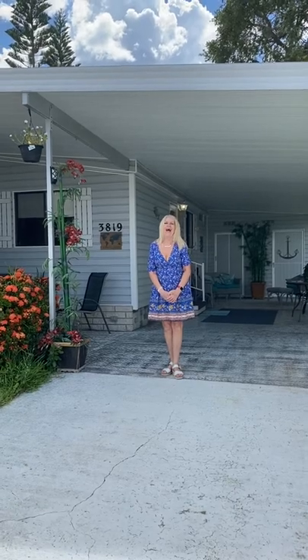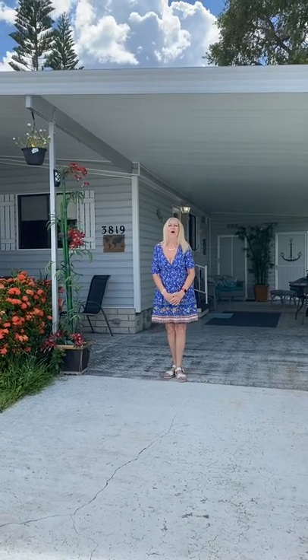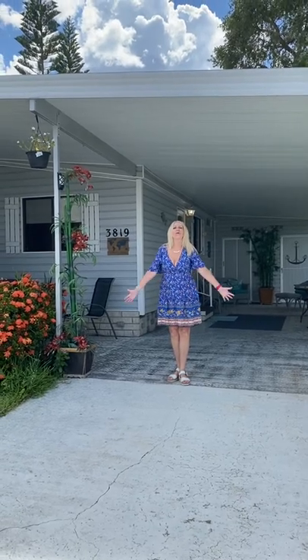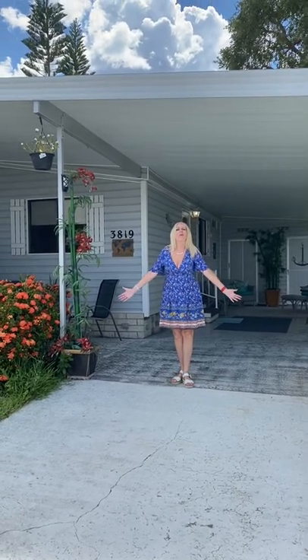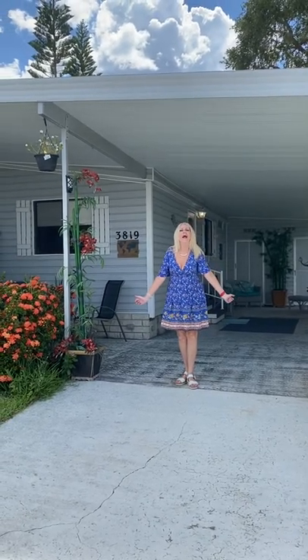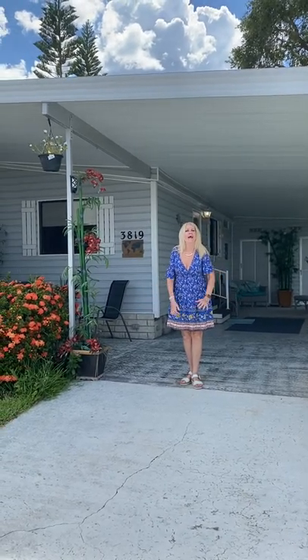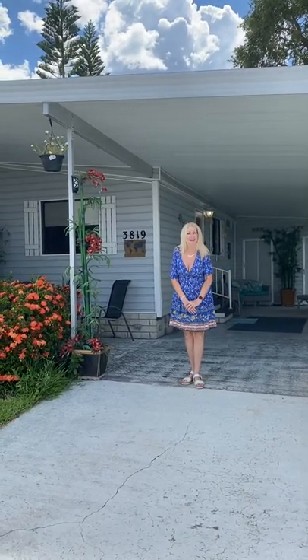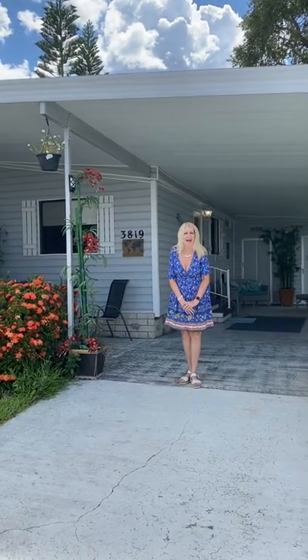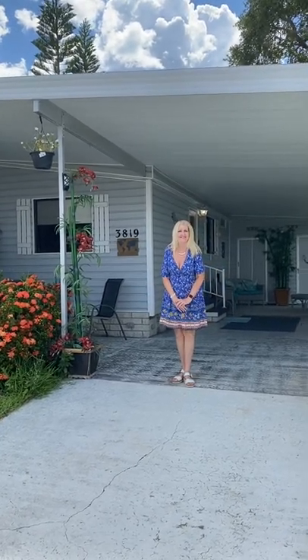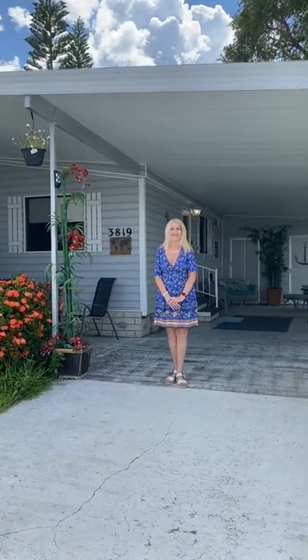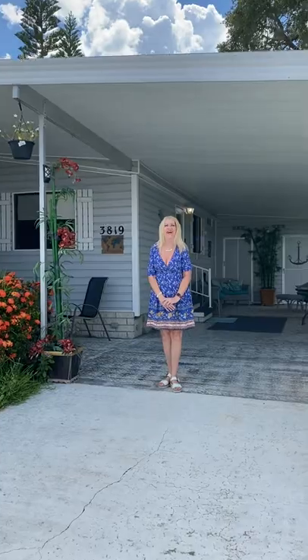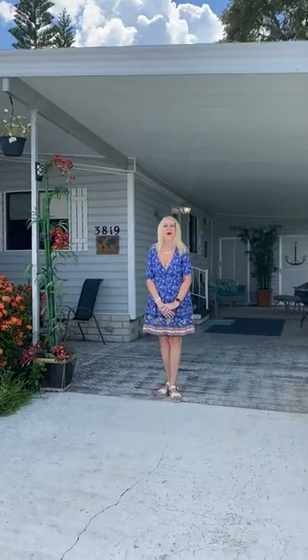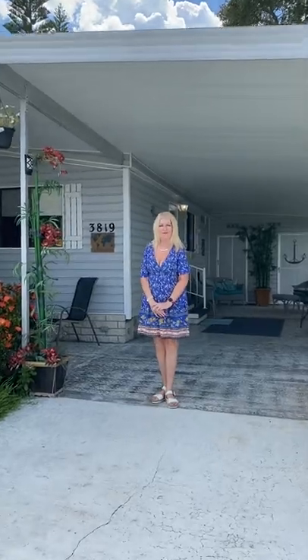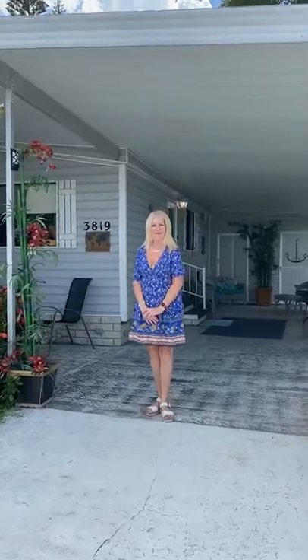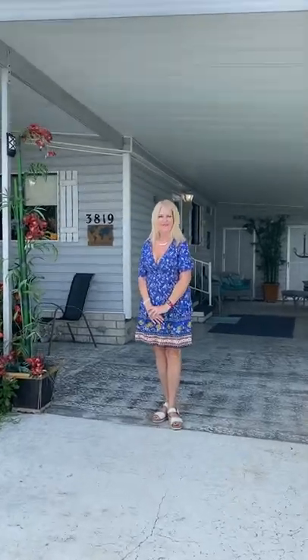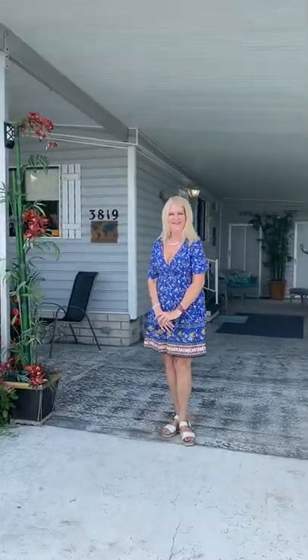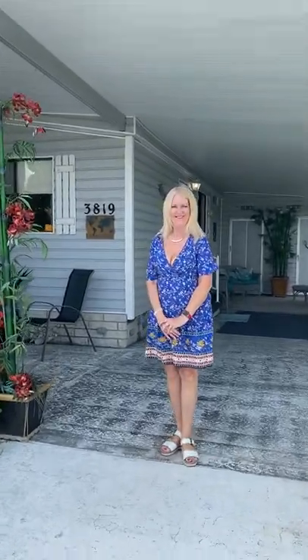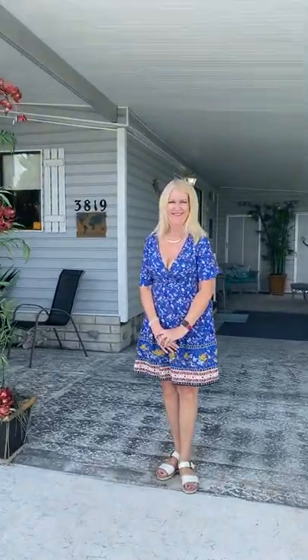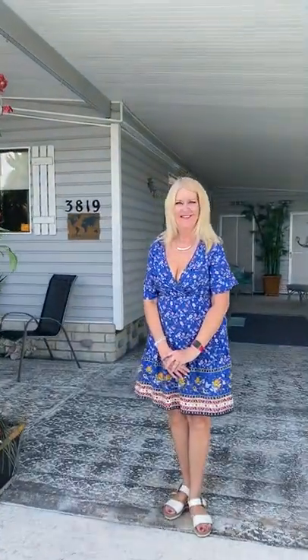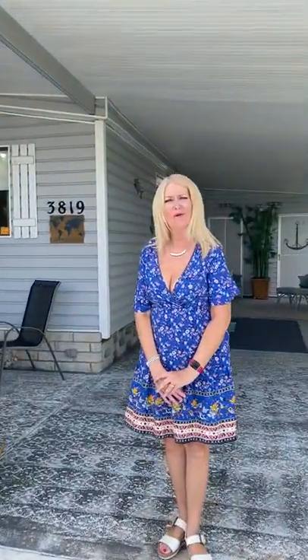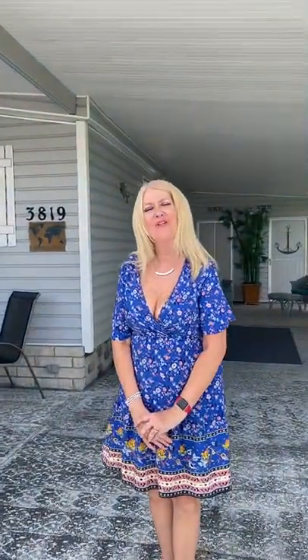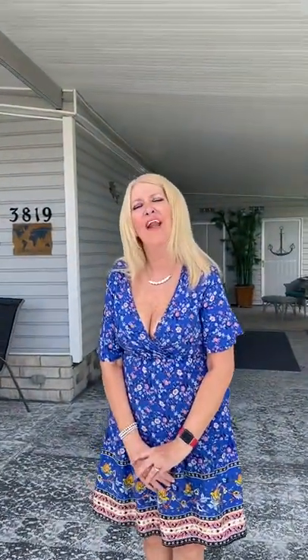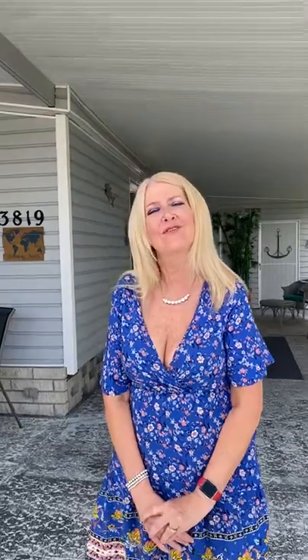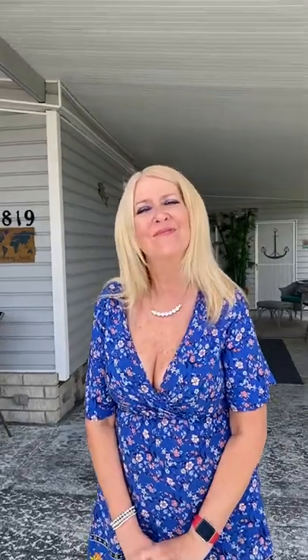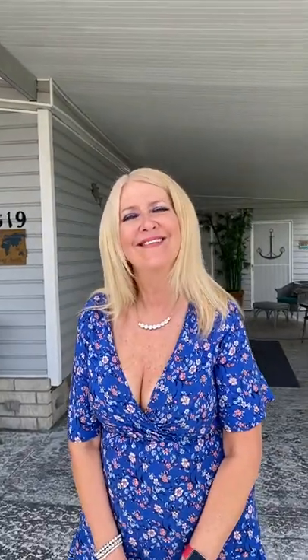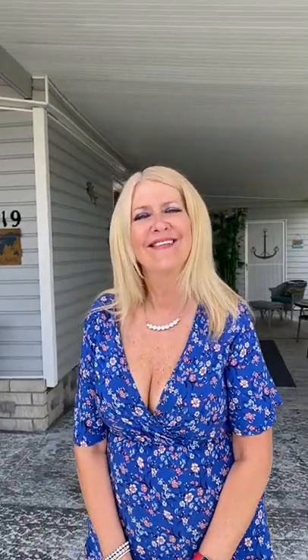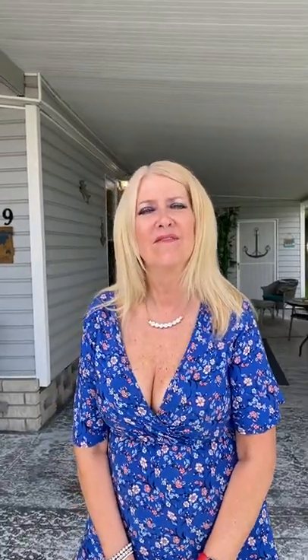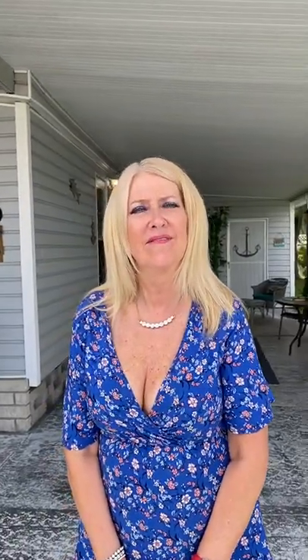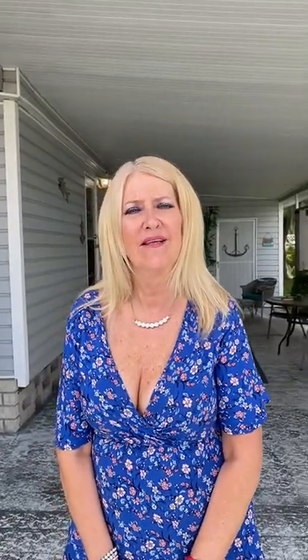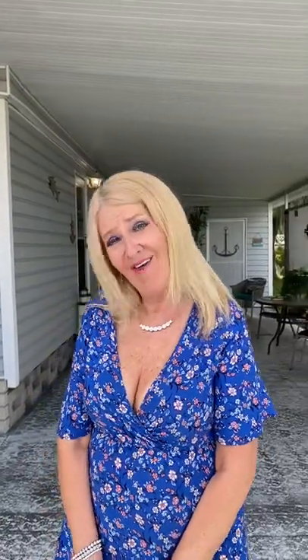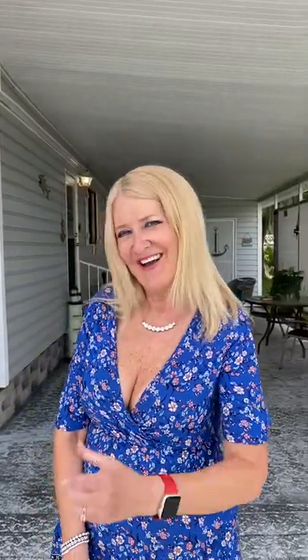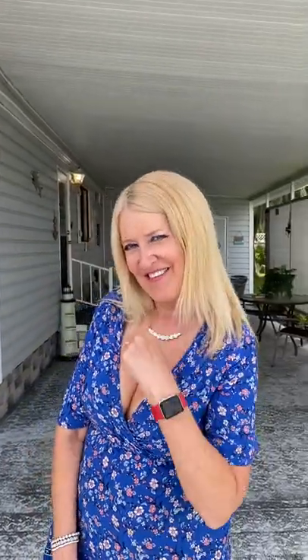Hi, welcome to 3819 Countryside Drive and Colony Cove. What are you looking for in the house? Well, I'd literally like an open kitchen. All right, come right with me.